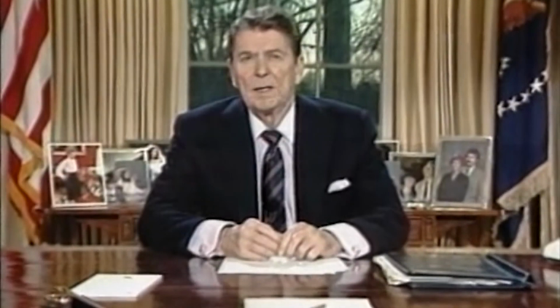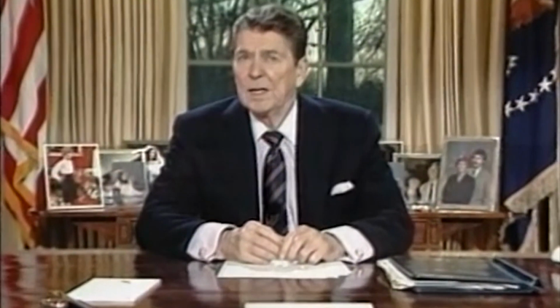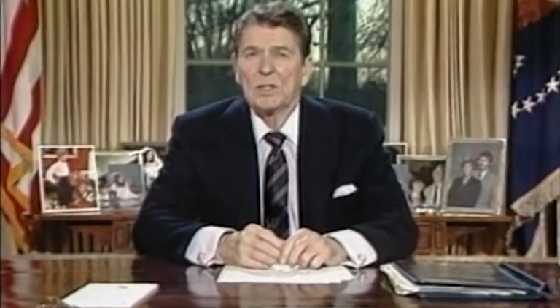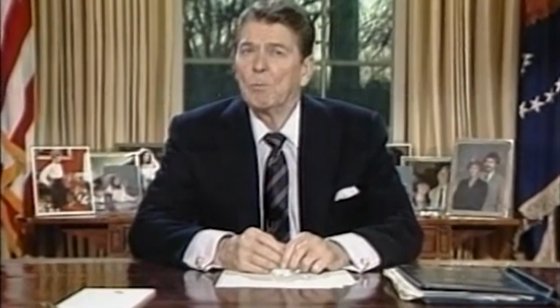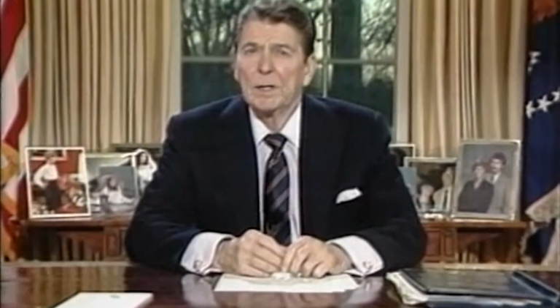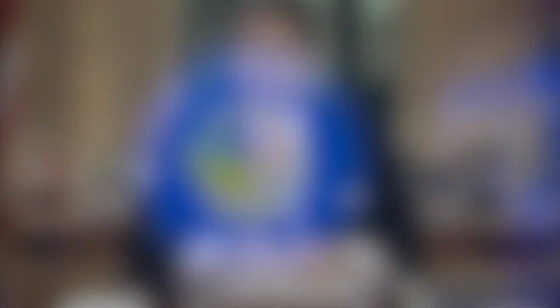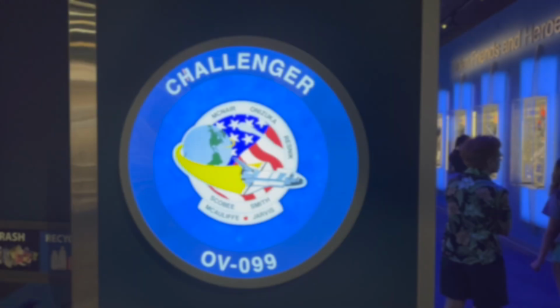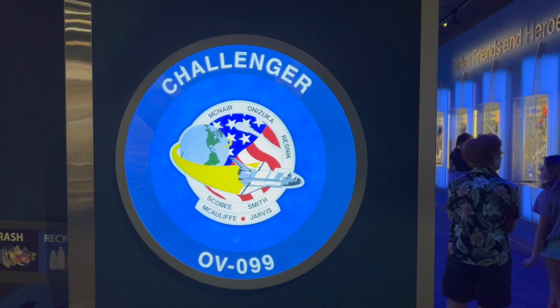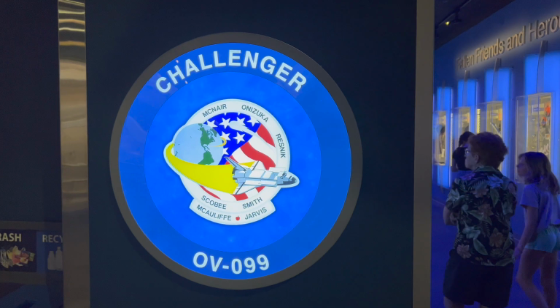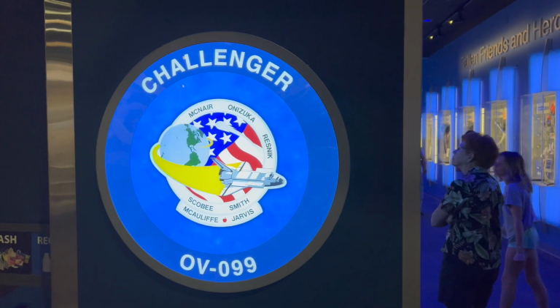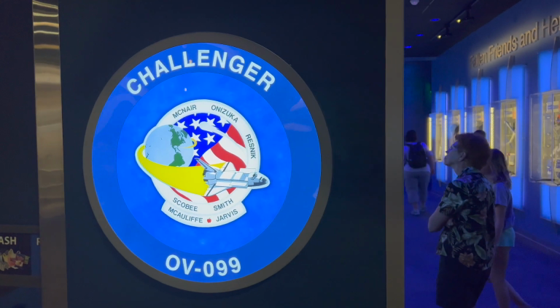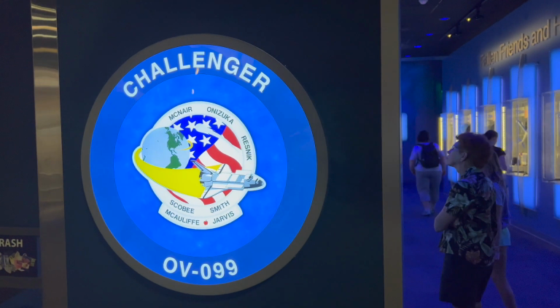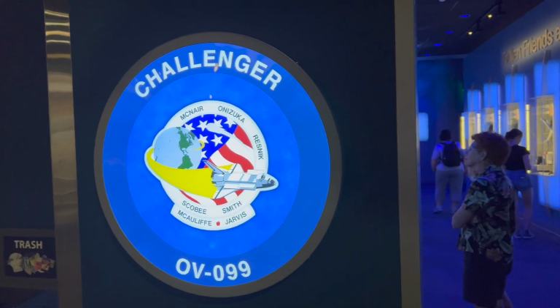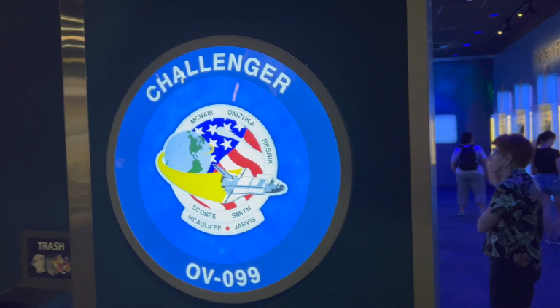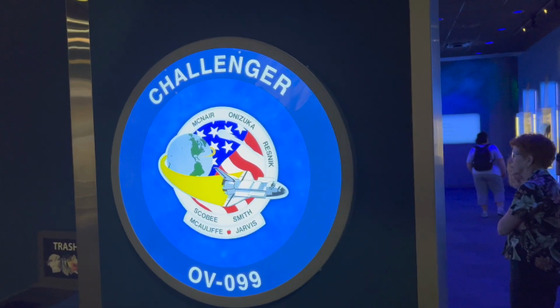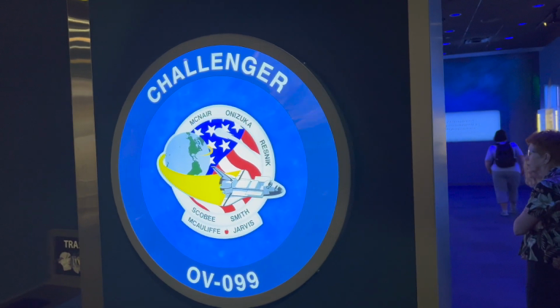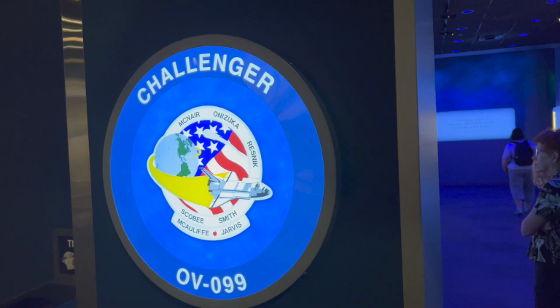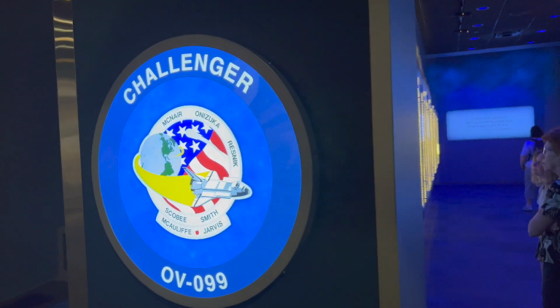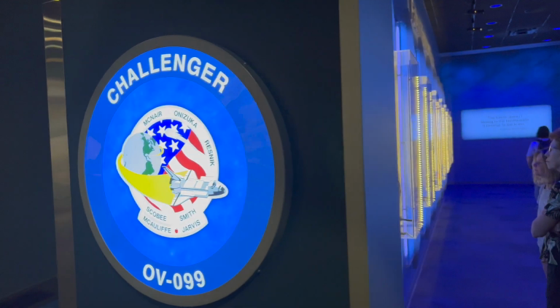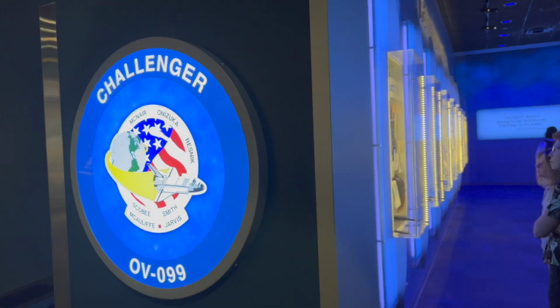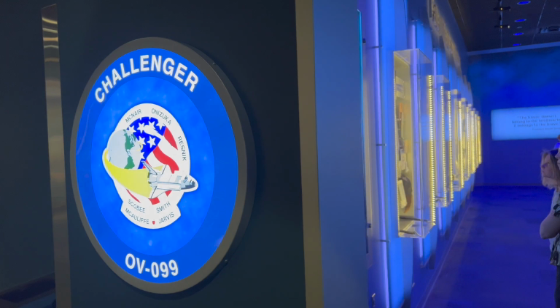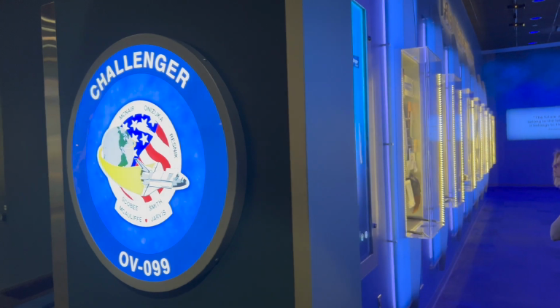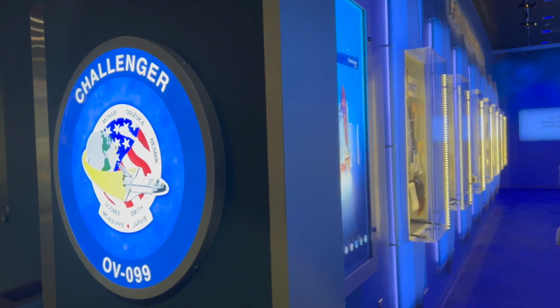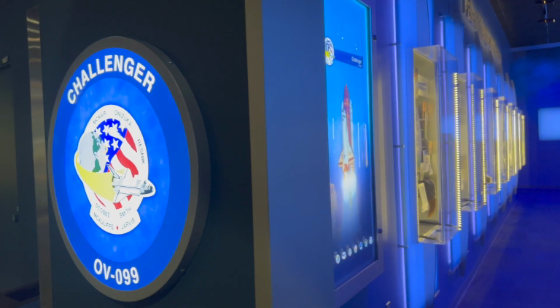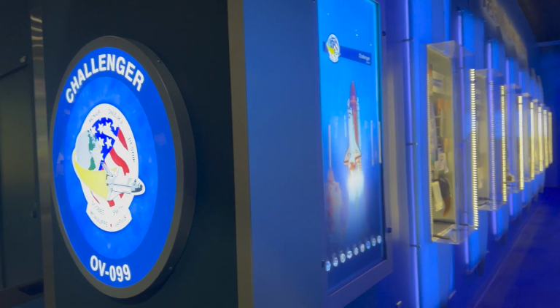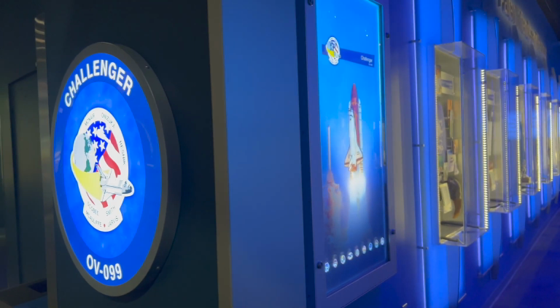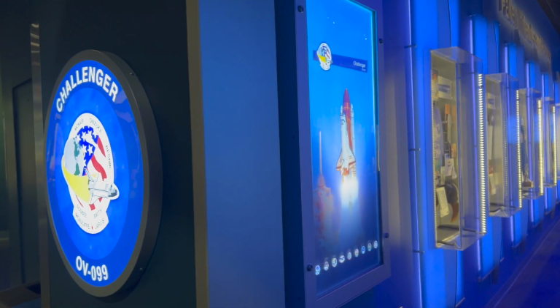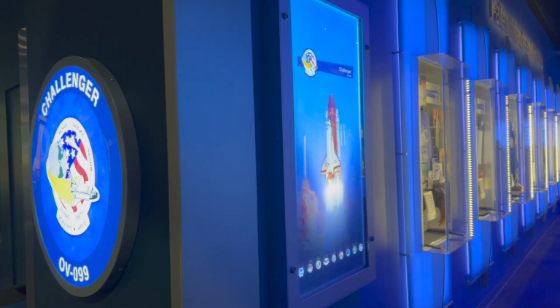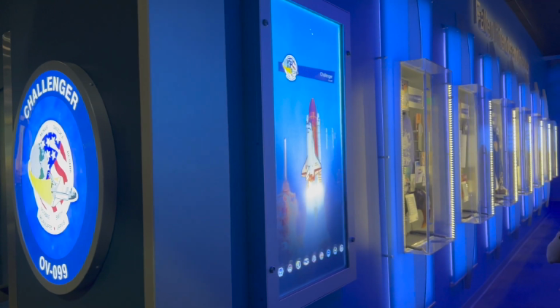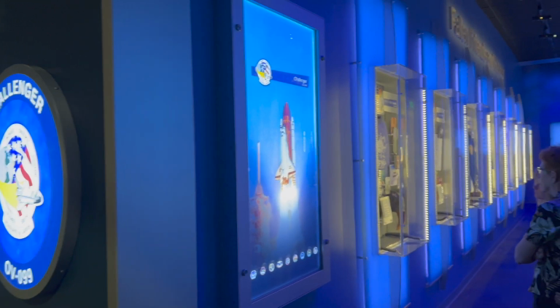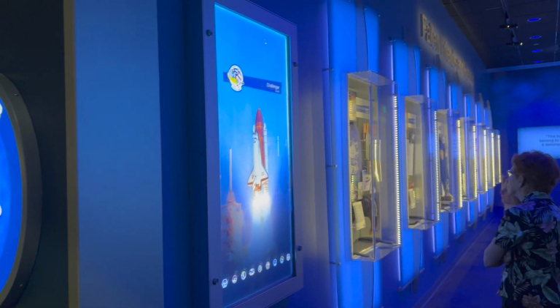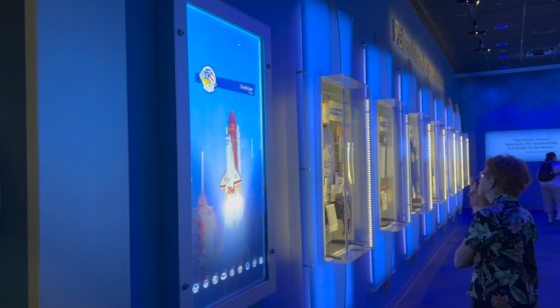Today is a day for mourning and remembering. Nancy and I are pained to the core by the tragedy of the shuttle Challenger. We know we share this pain with all of the people of our country. This is truly a national loss.